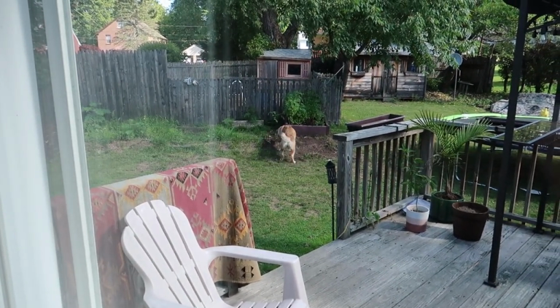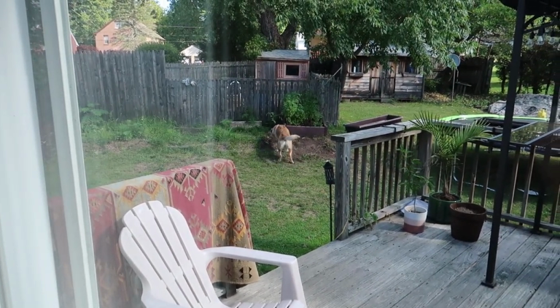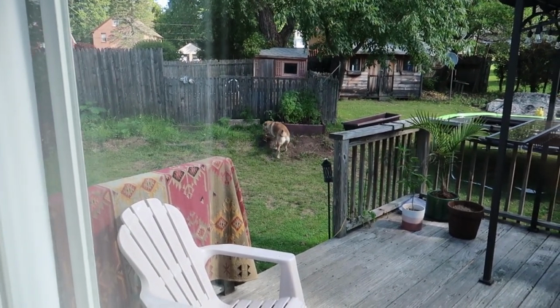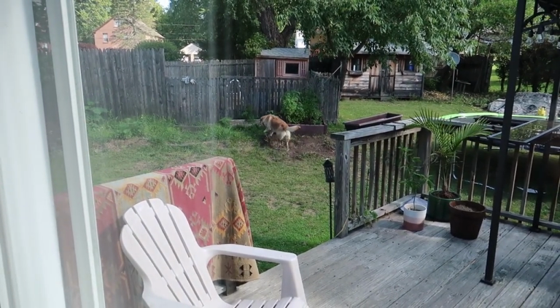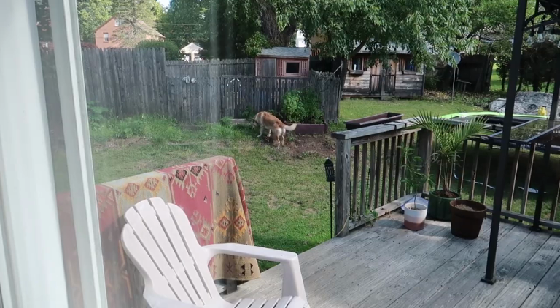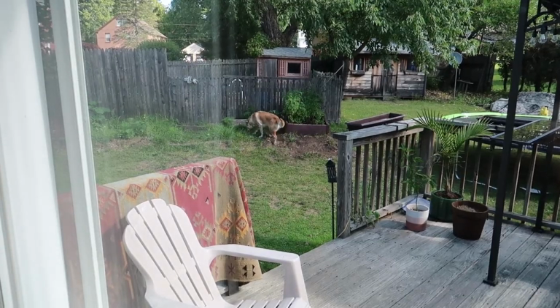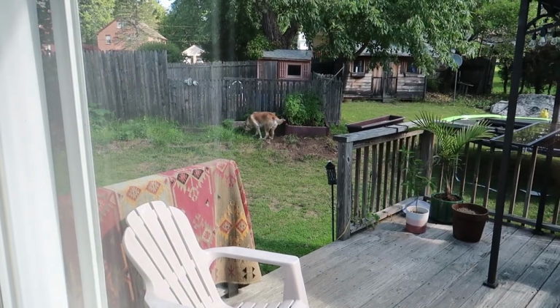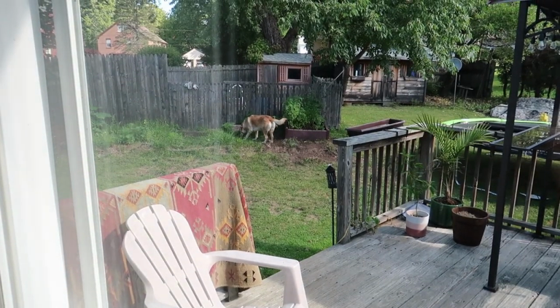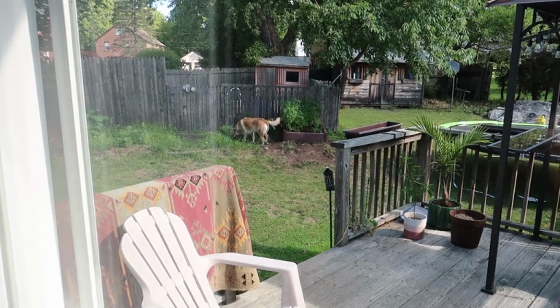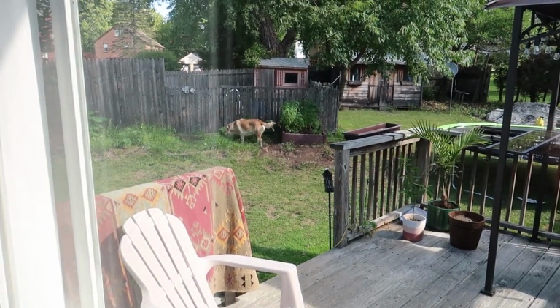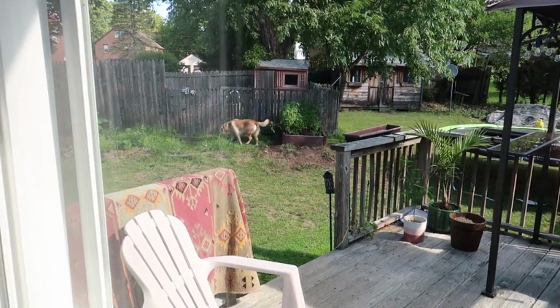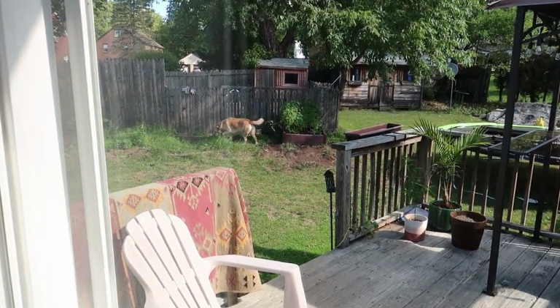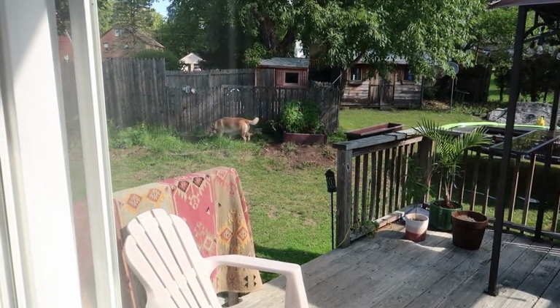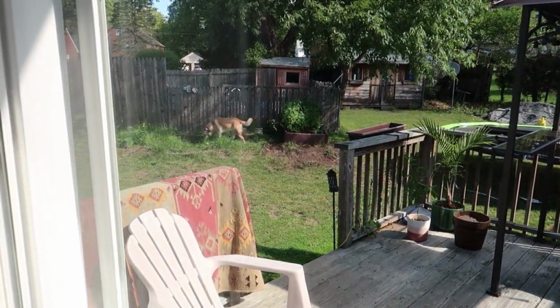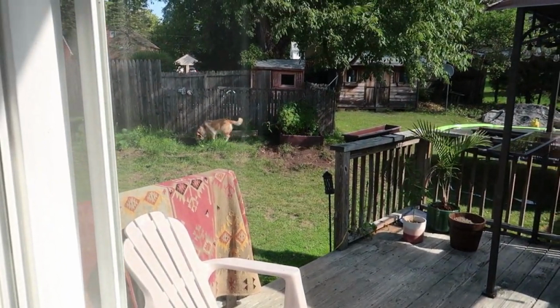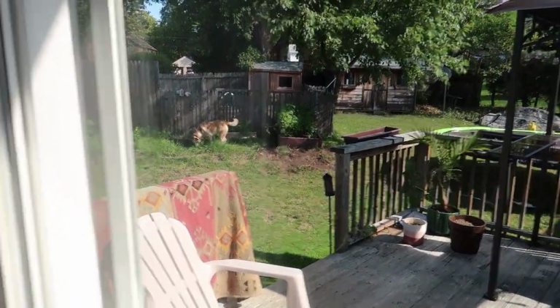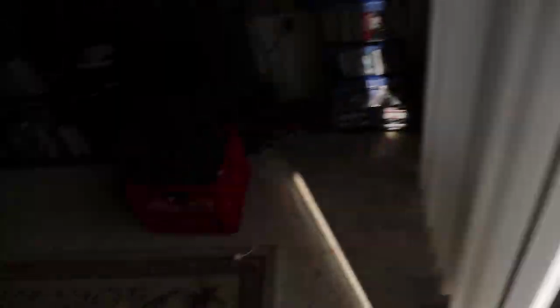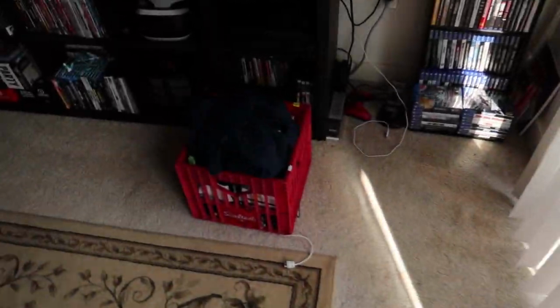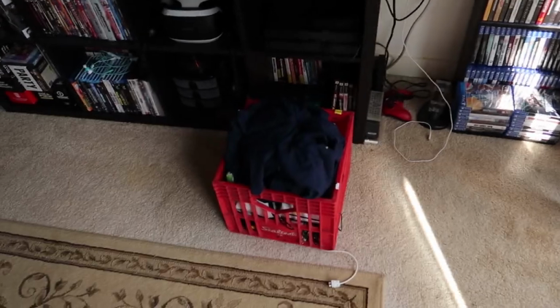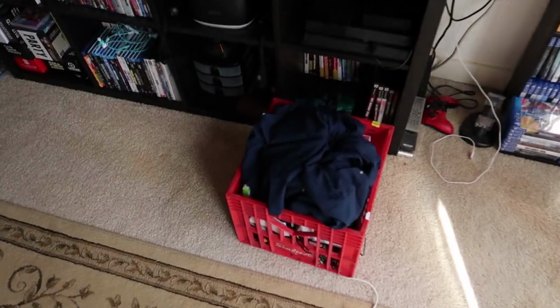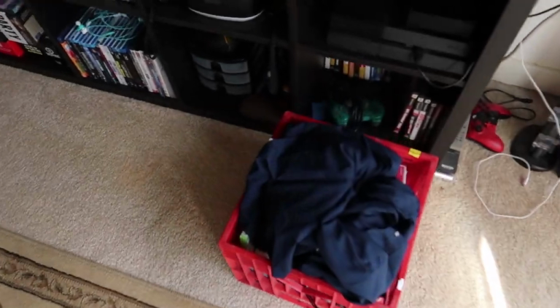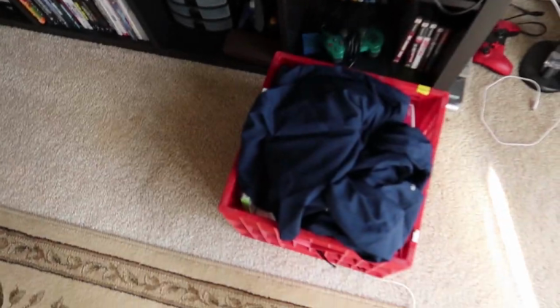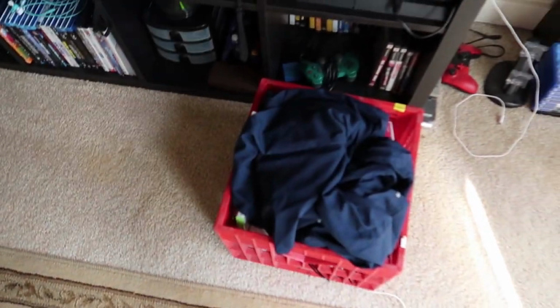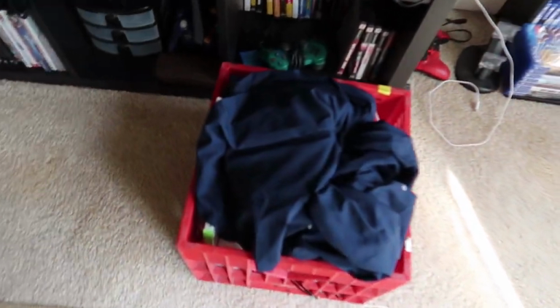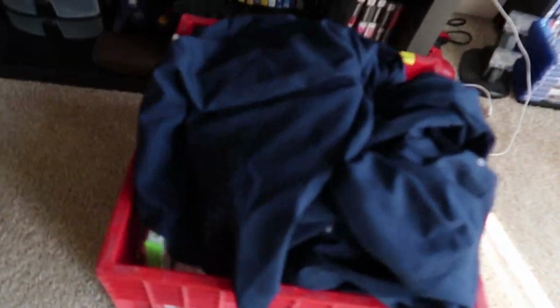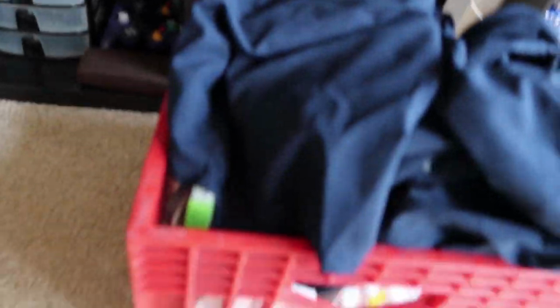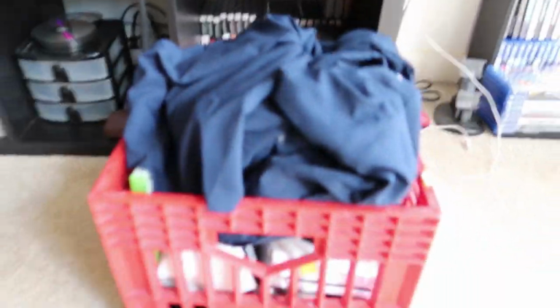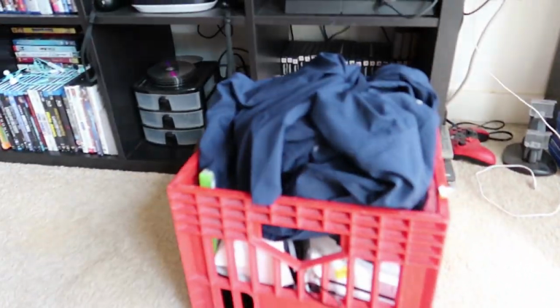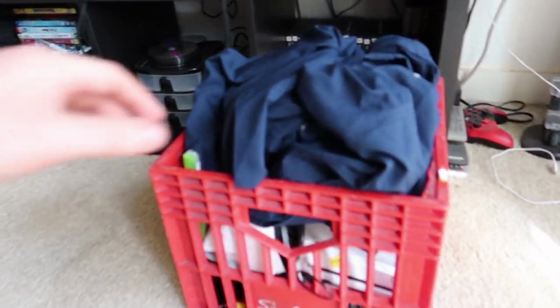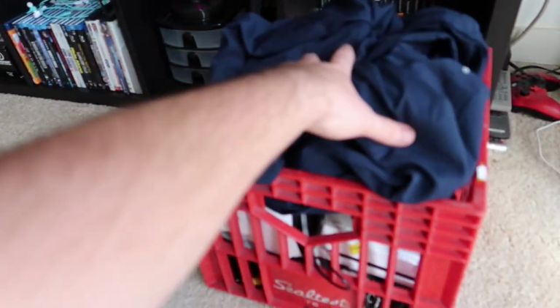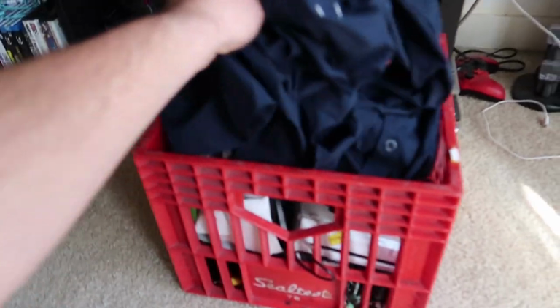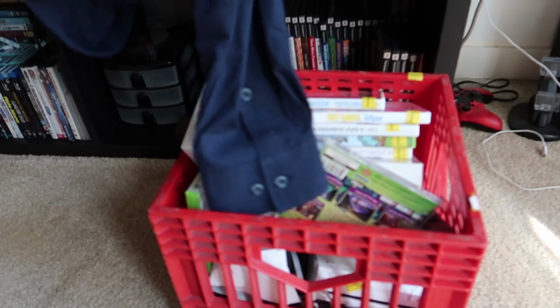Now let's head home. Just dried her off — she's rolling around in the one dirt spot. All right guys, we are home with a big bin of stuff that I bought, so let's go through it all.